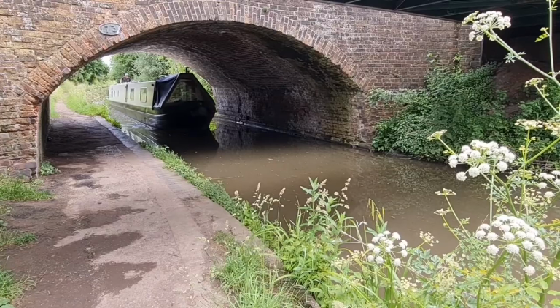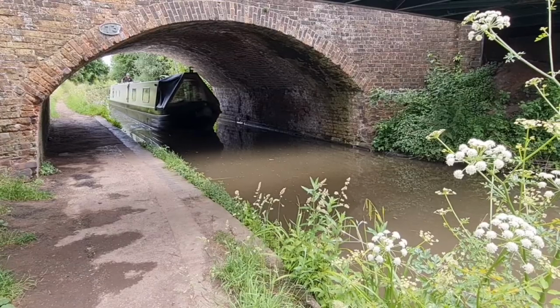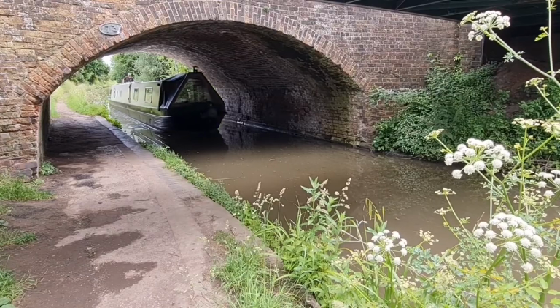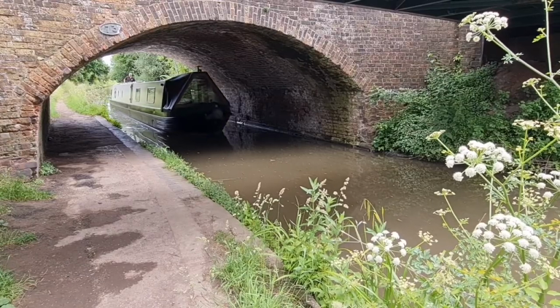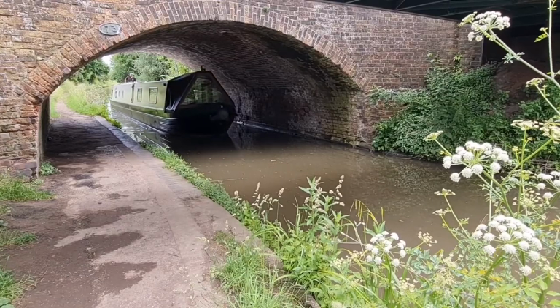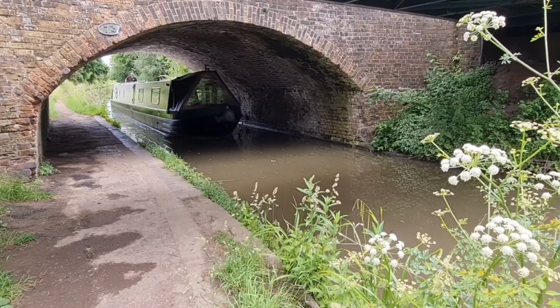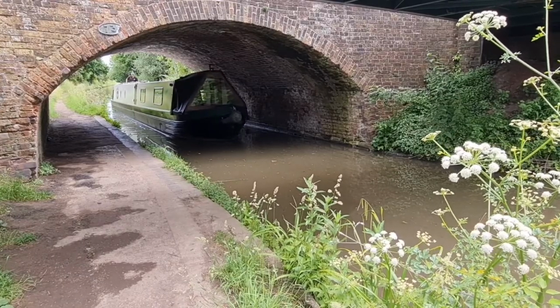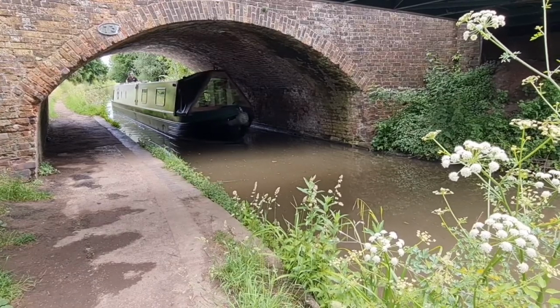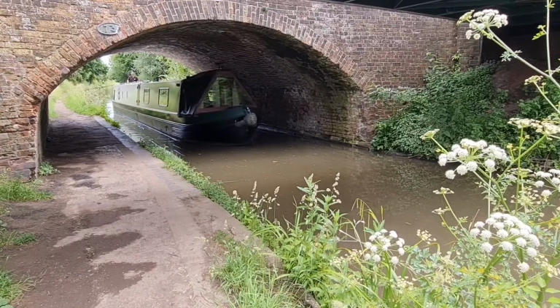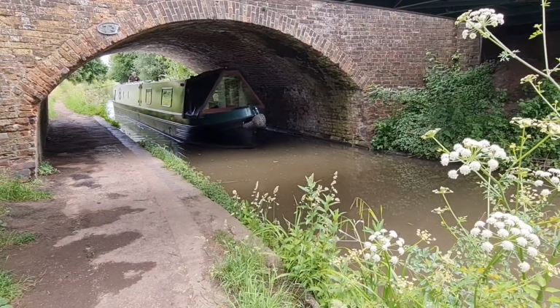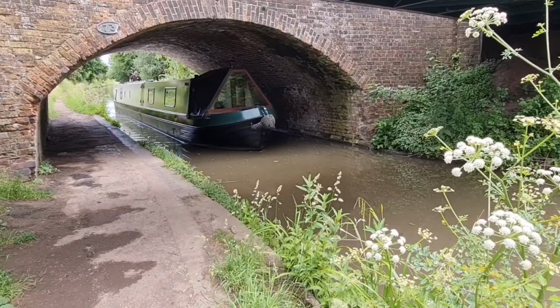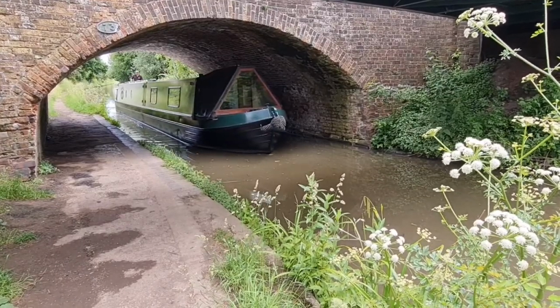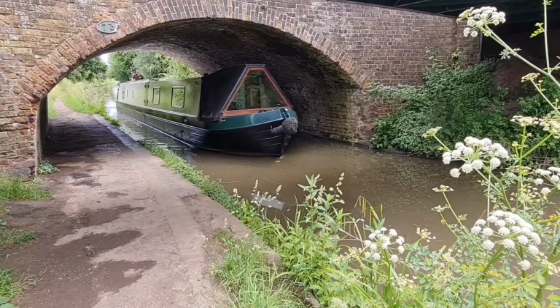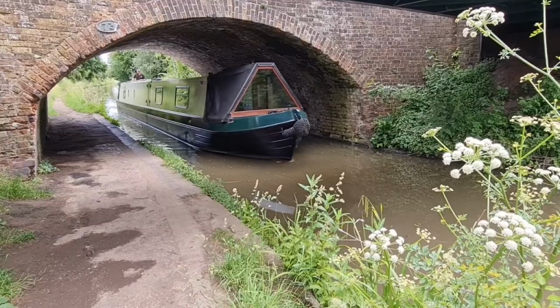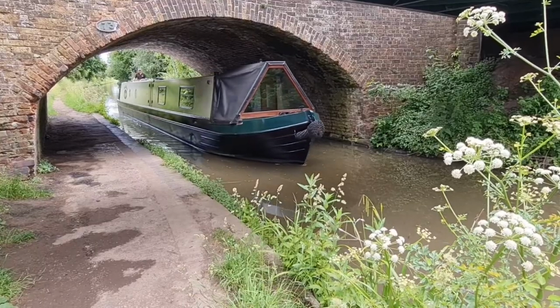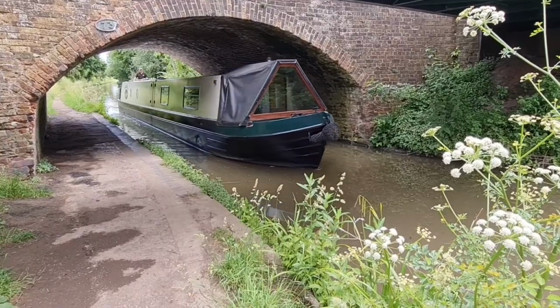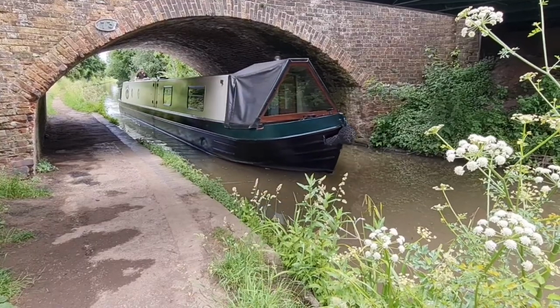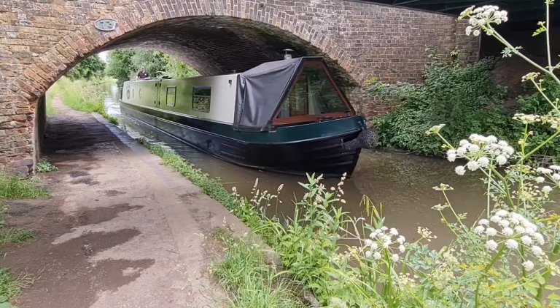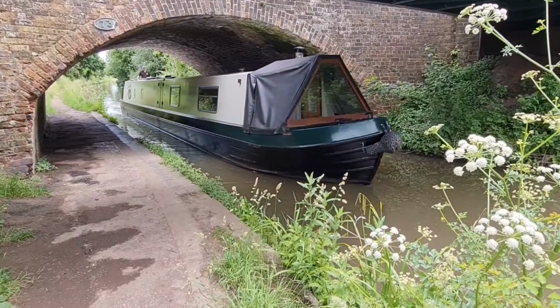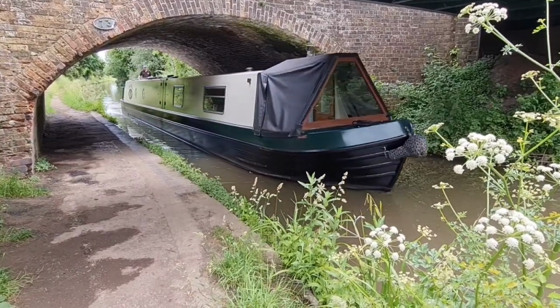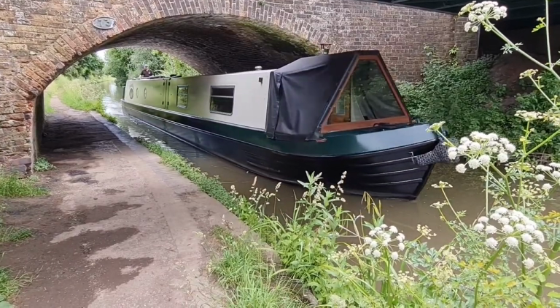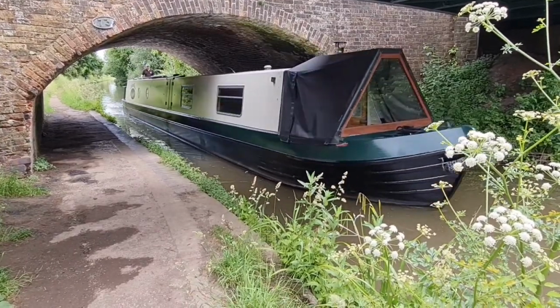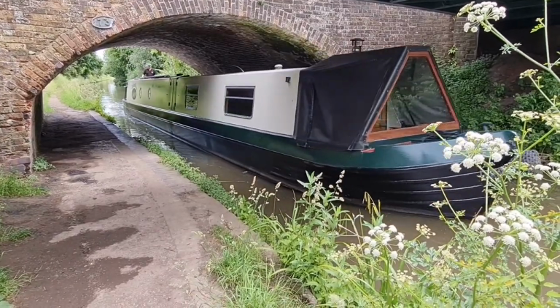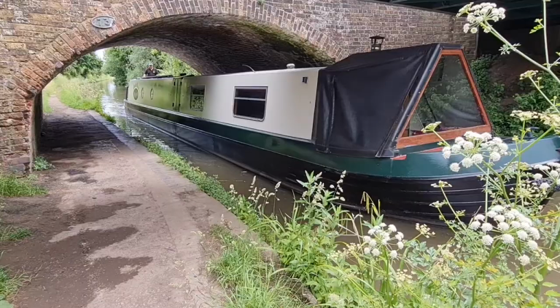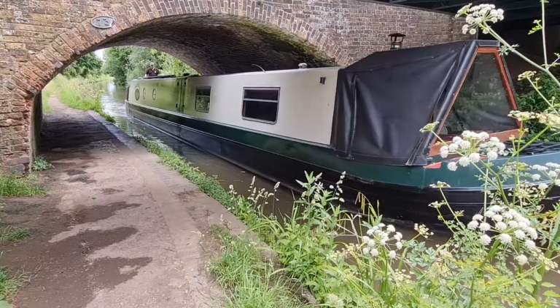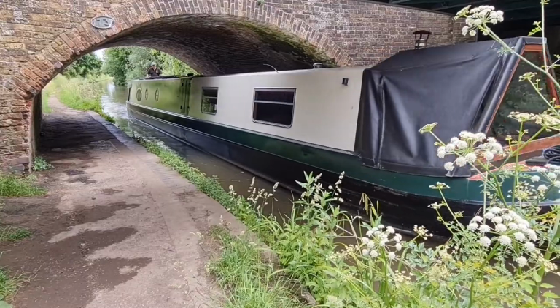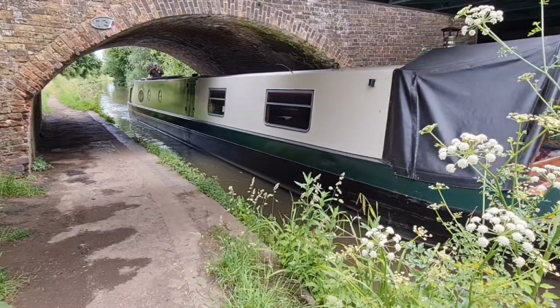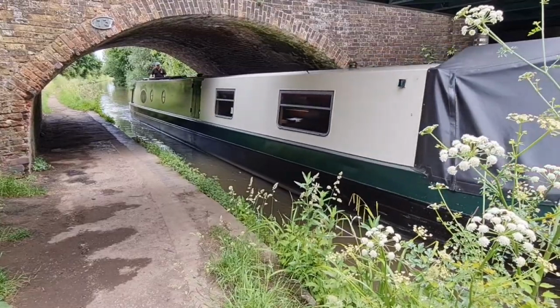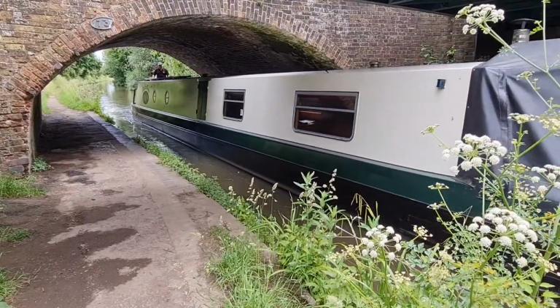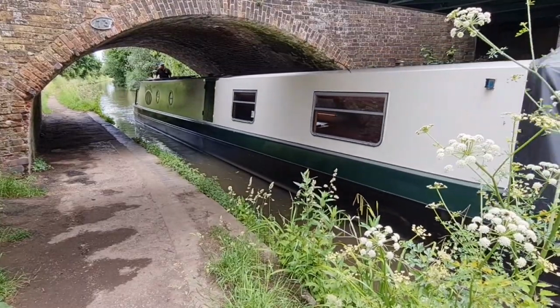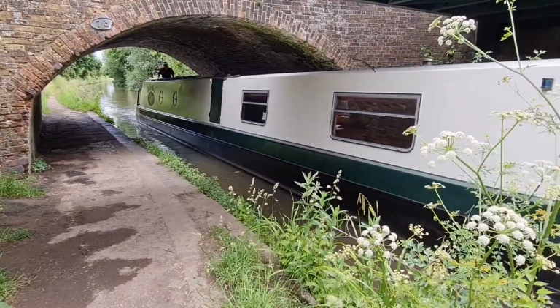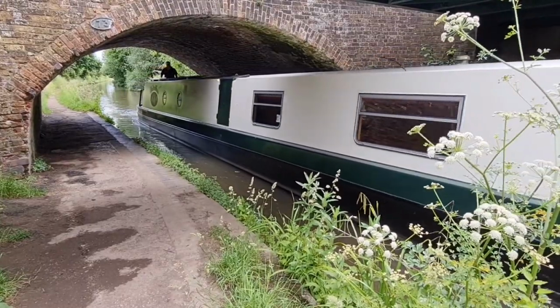Some nice footage here of the boat moving through the water. The boat is powered by an Isuzu 42. As you can hear, it's relatively quiet.